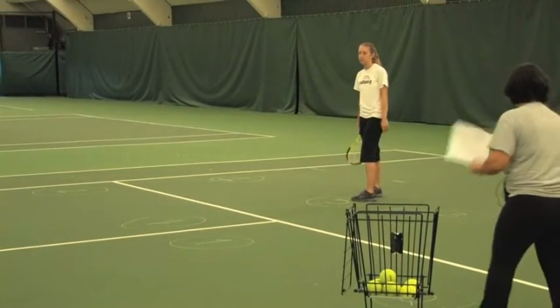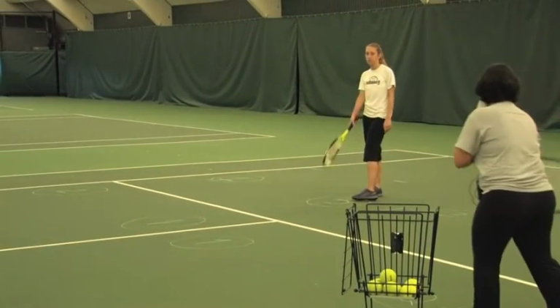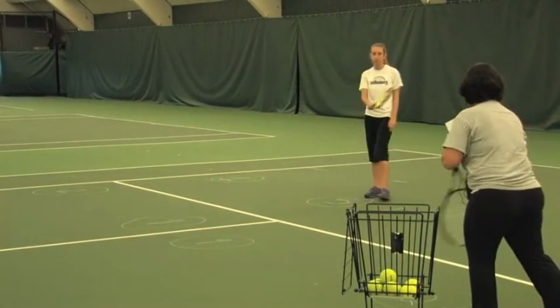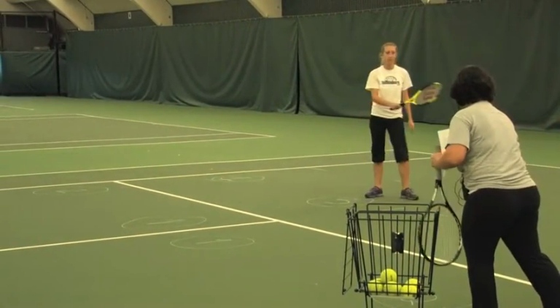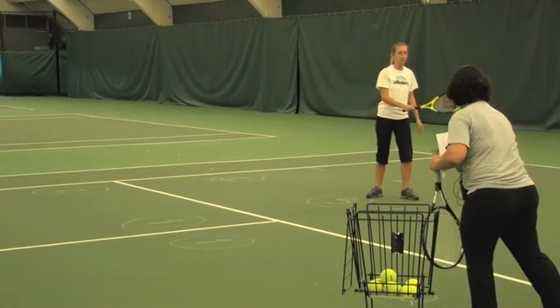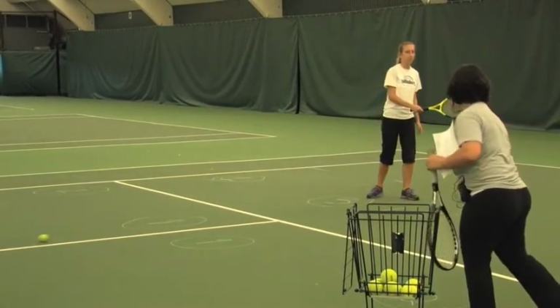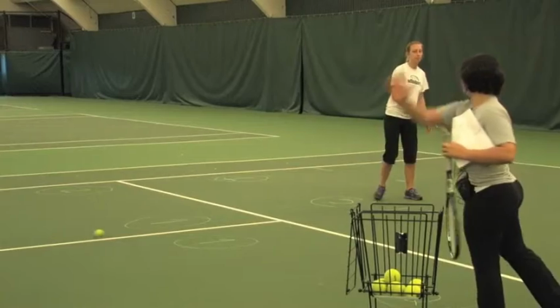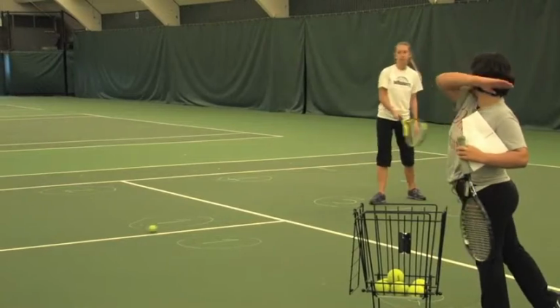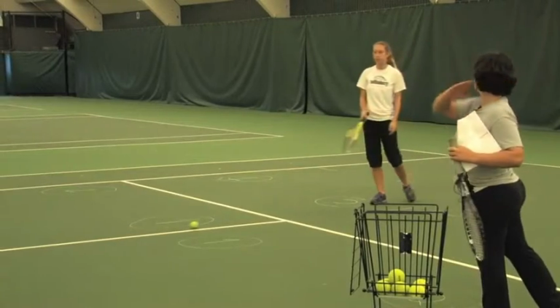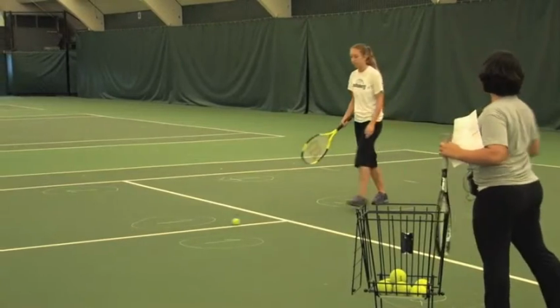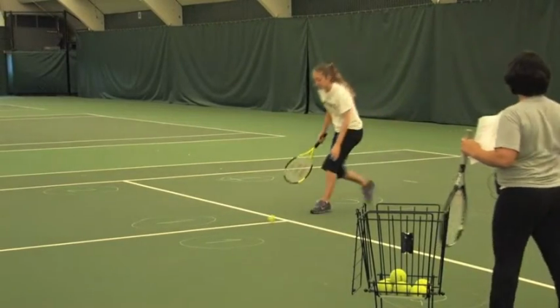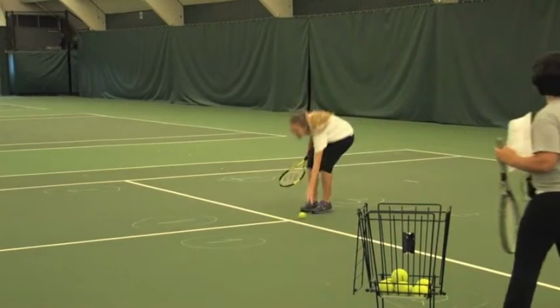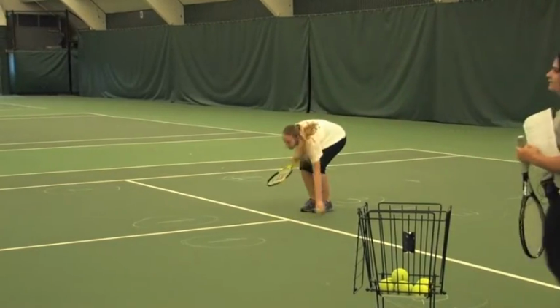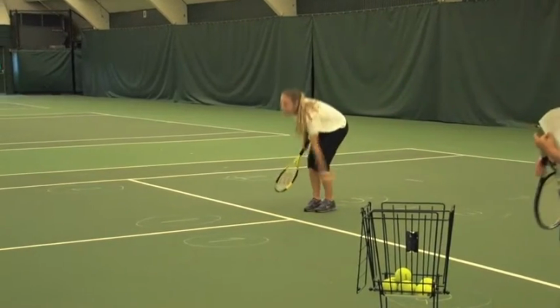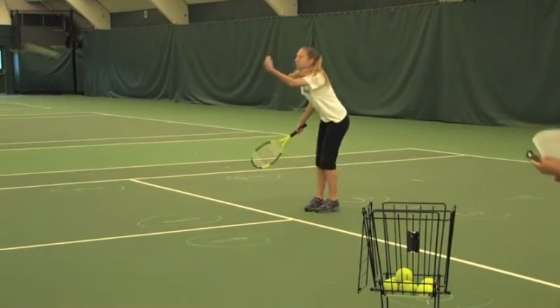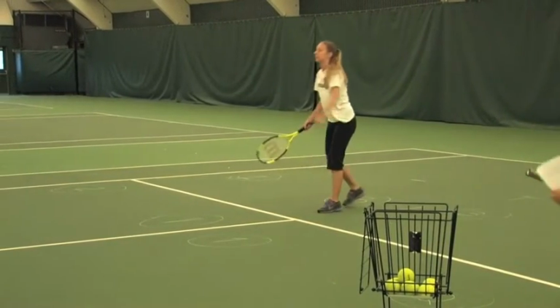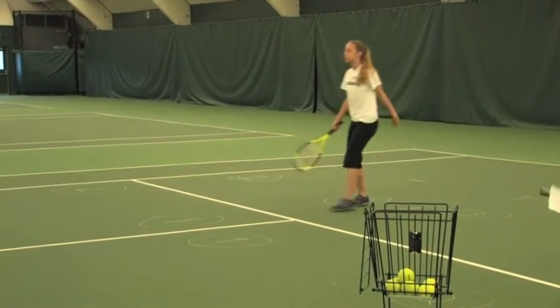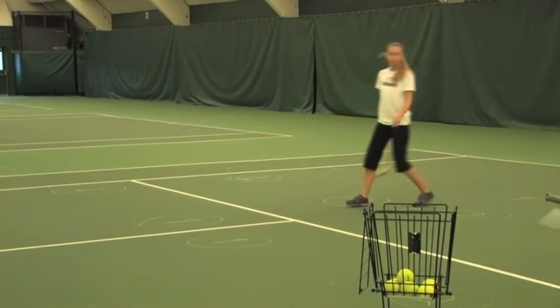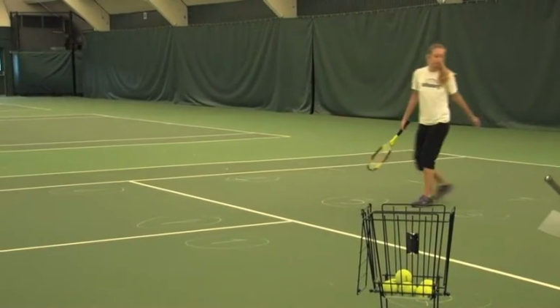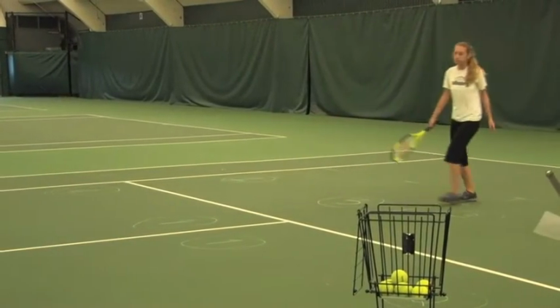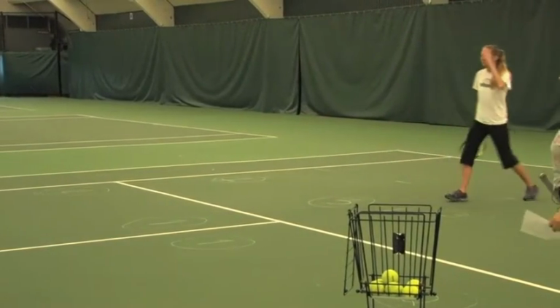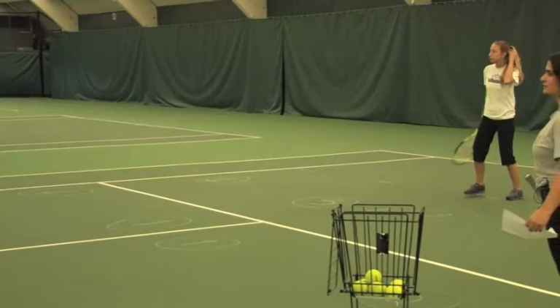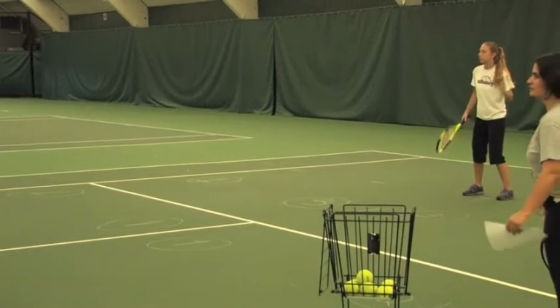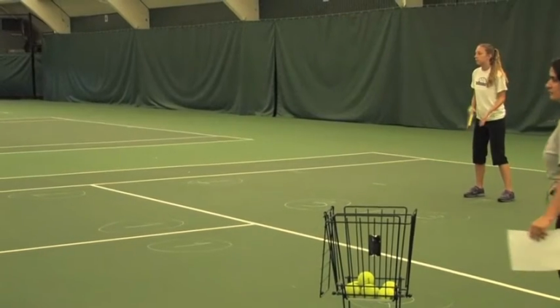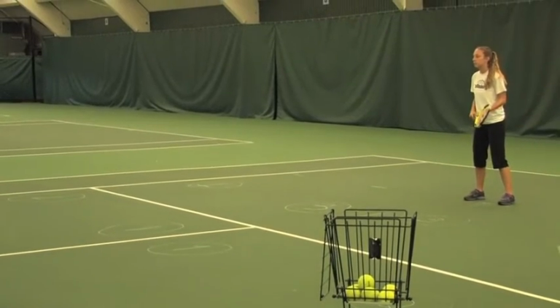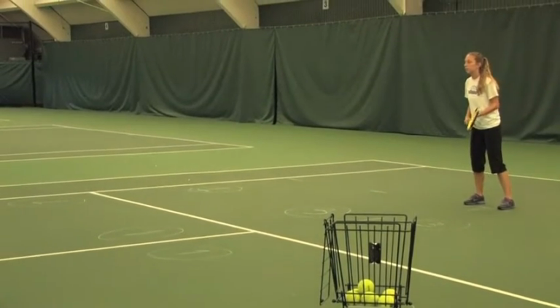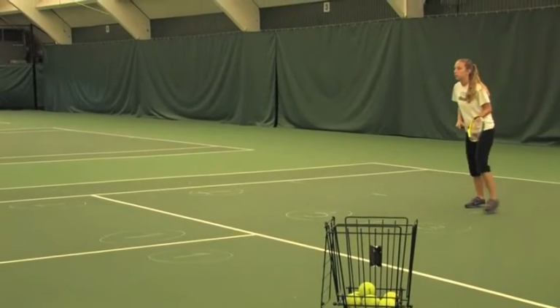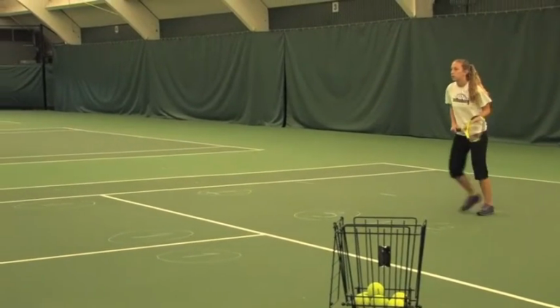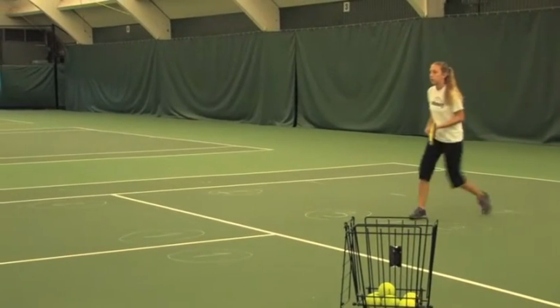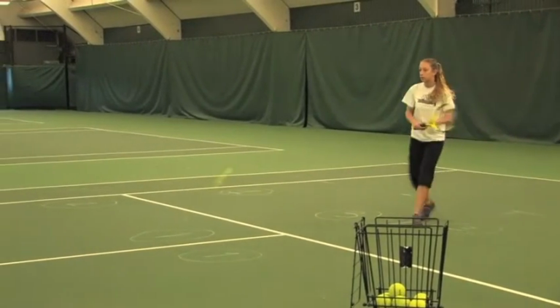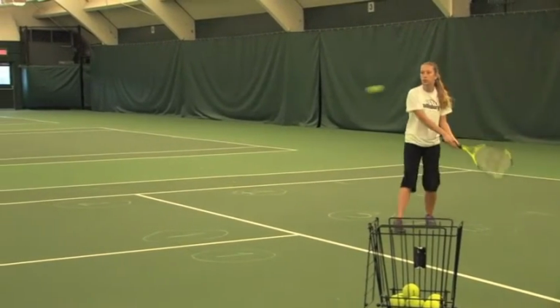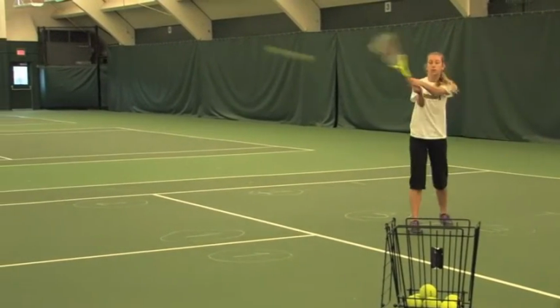Maintain contact at waist level and then go low to high. Let's try again. Low to high.